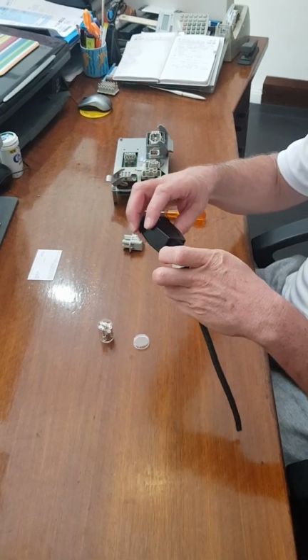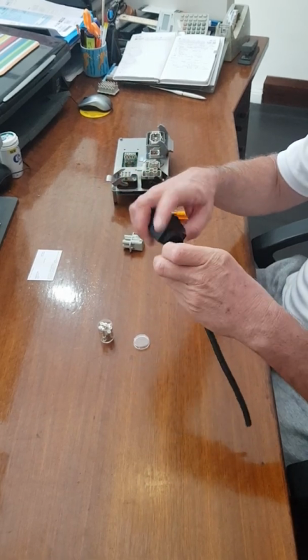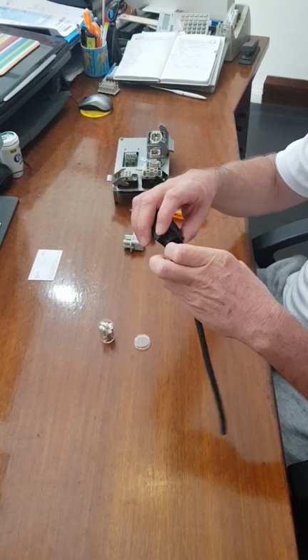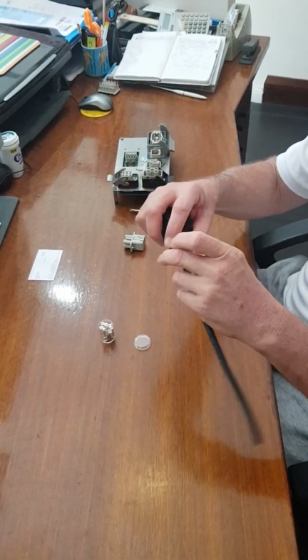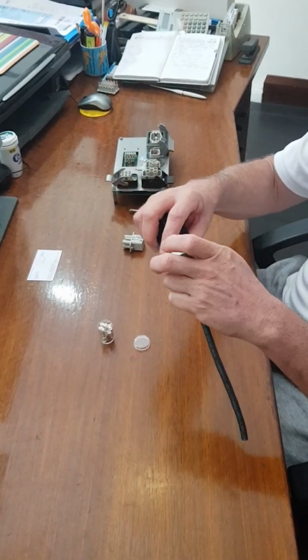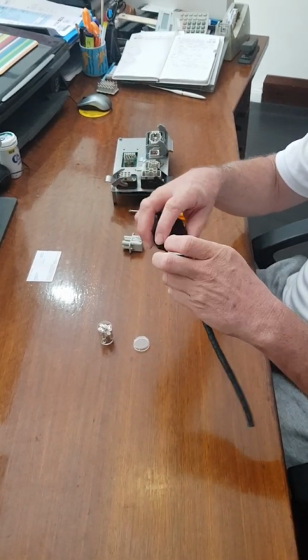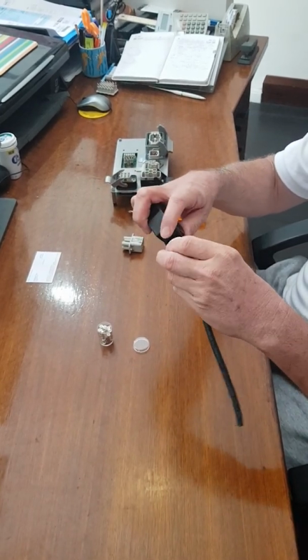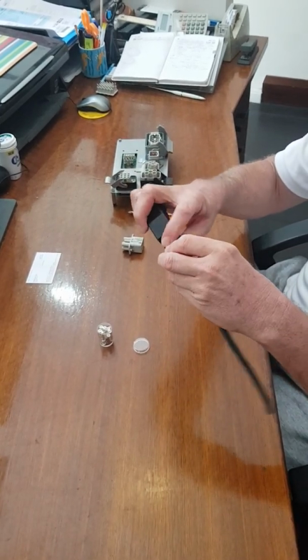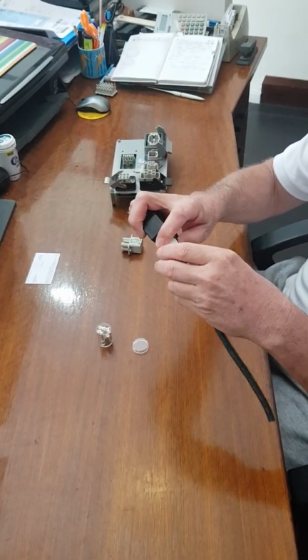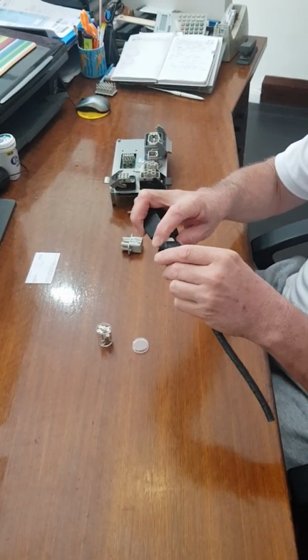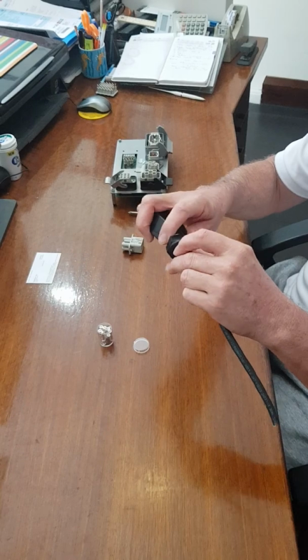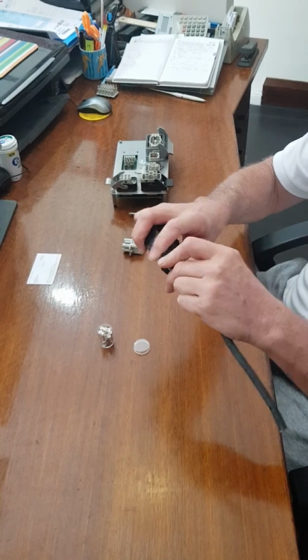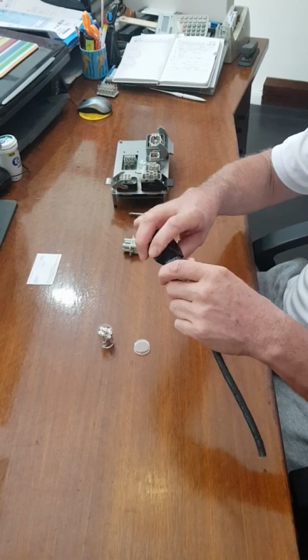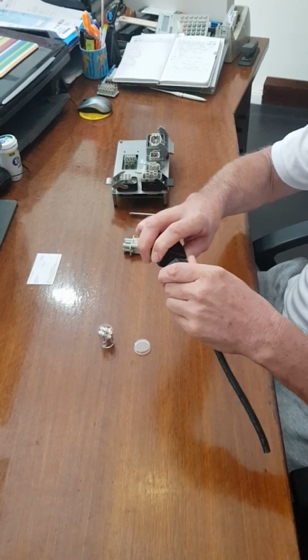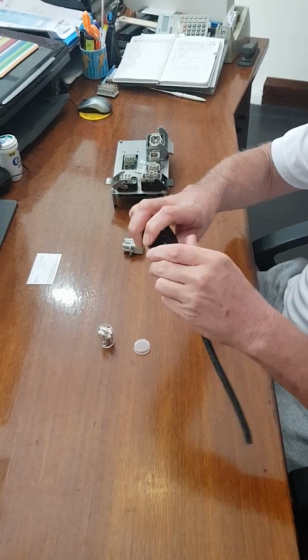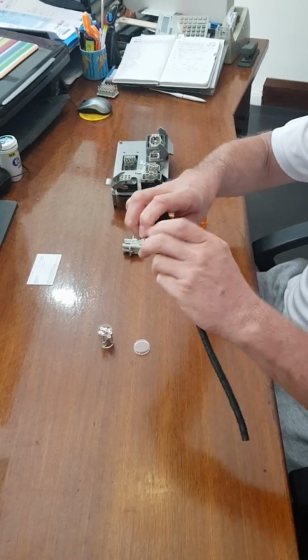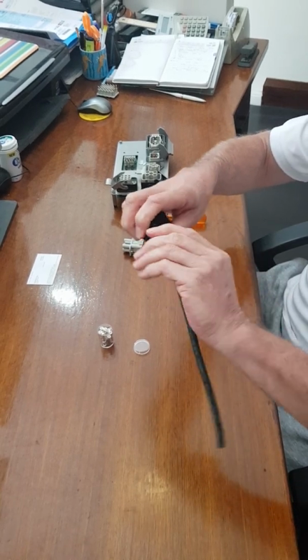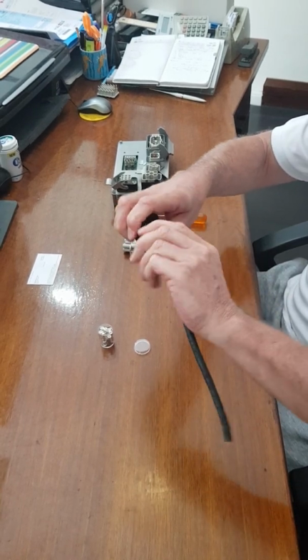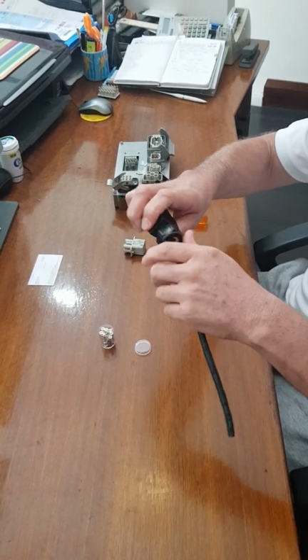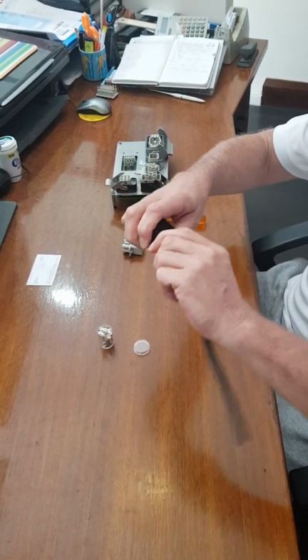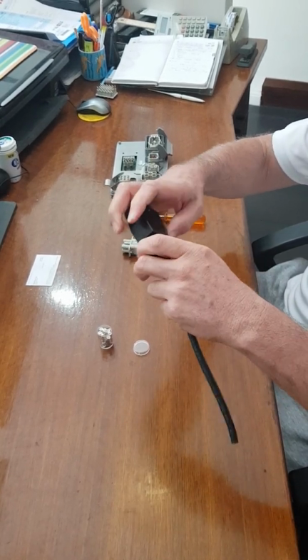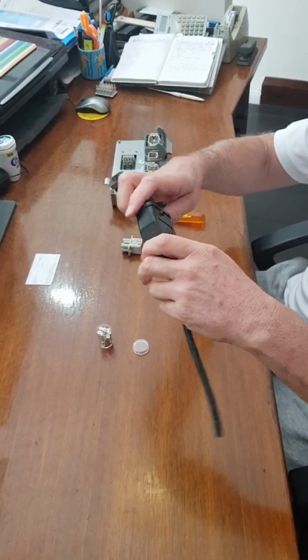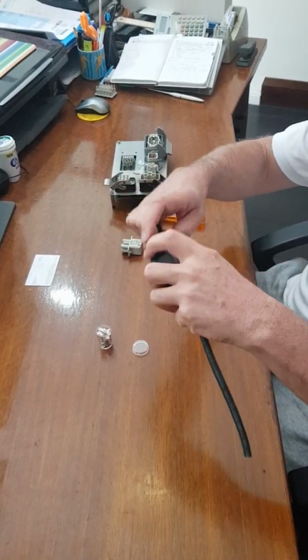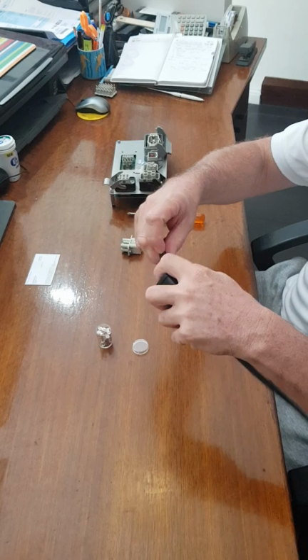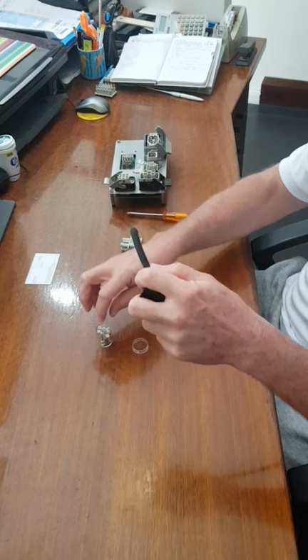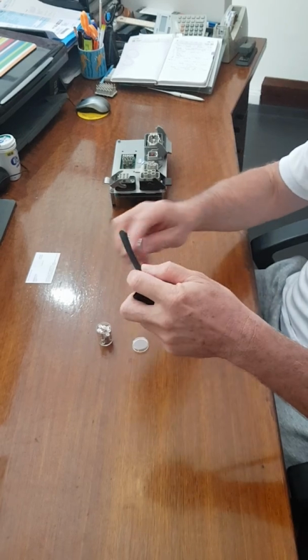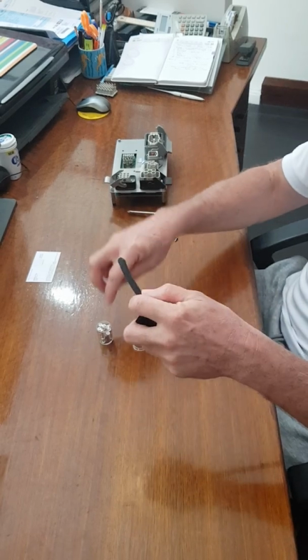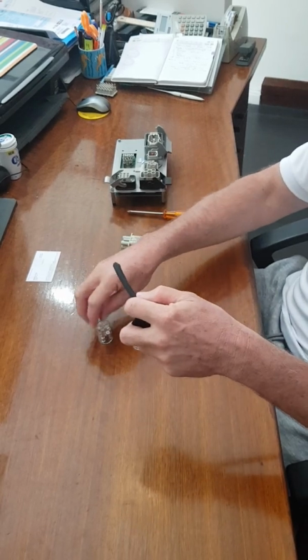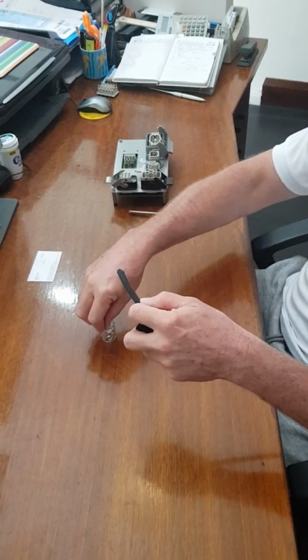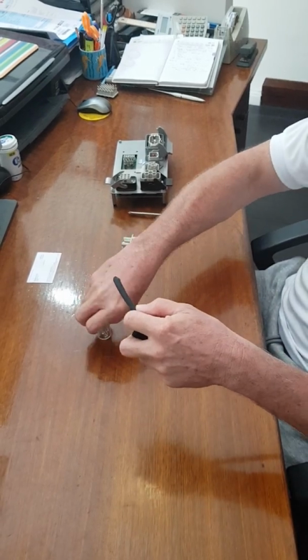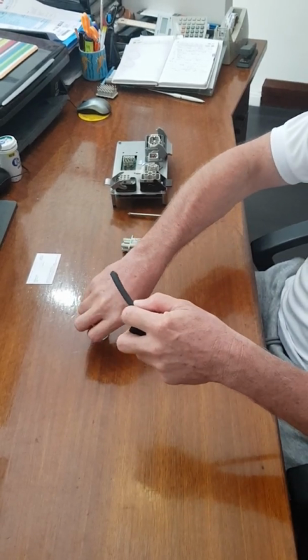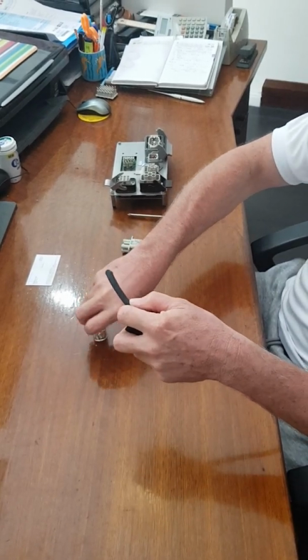From there you would insert from the back of the hood — put your cable through, put your gland in, and that would then screw down and hold your cable tight.